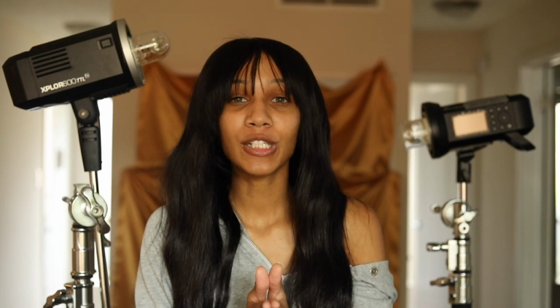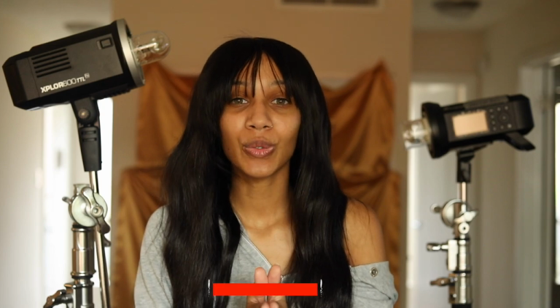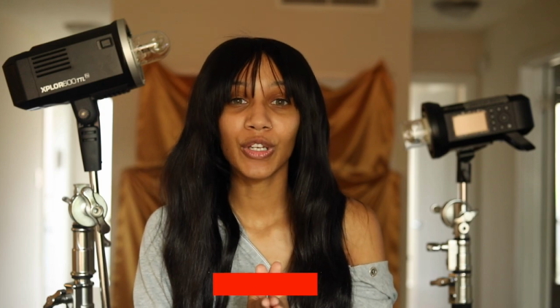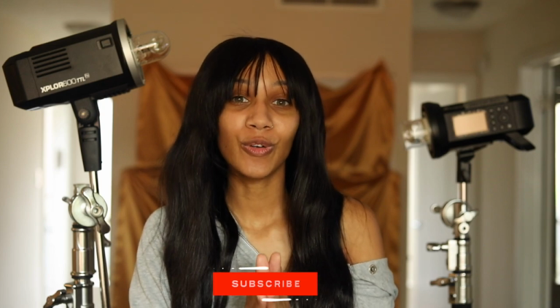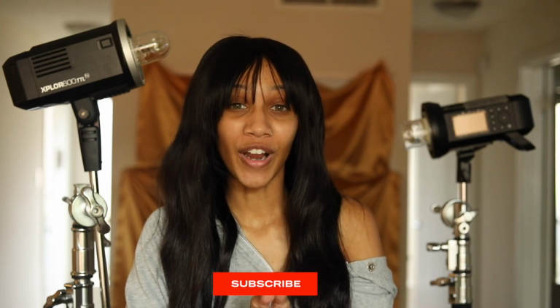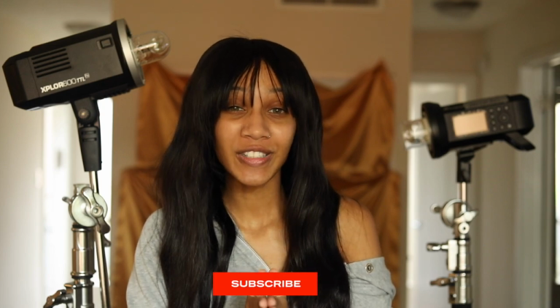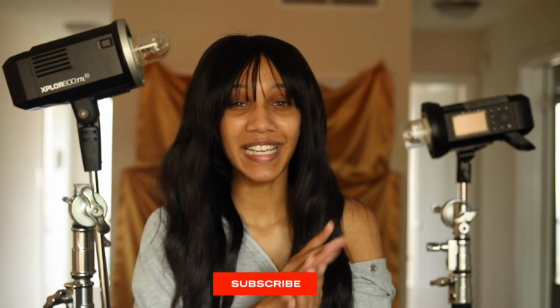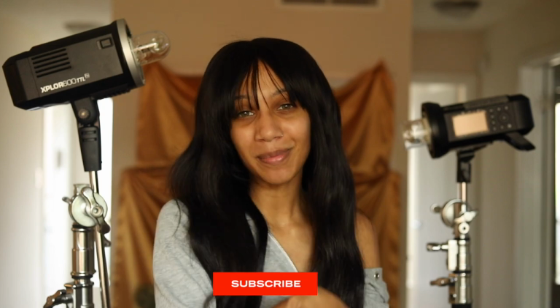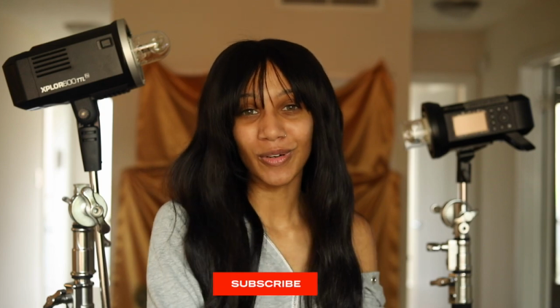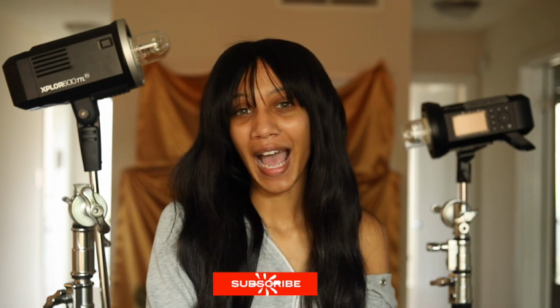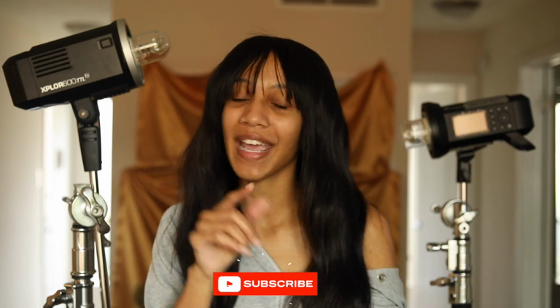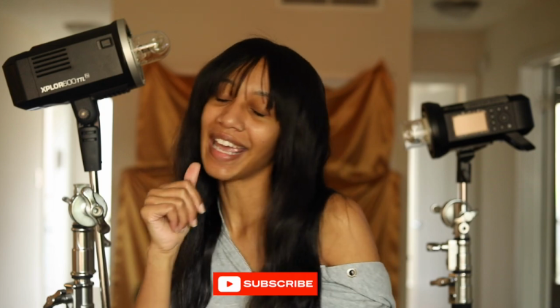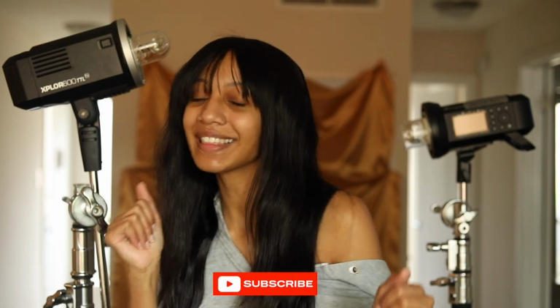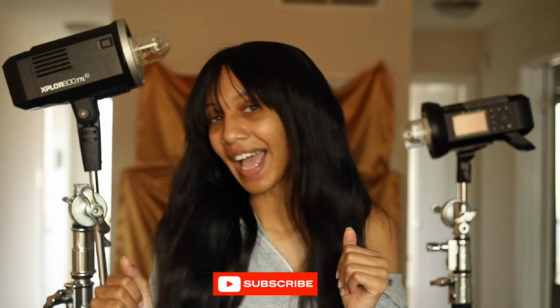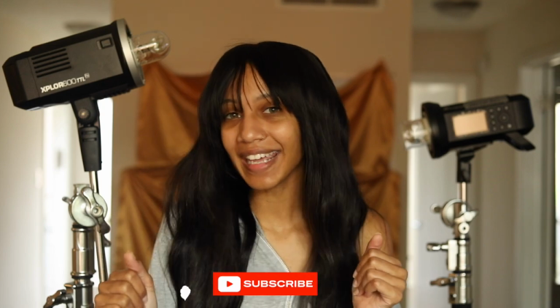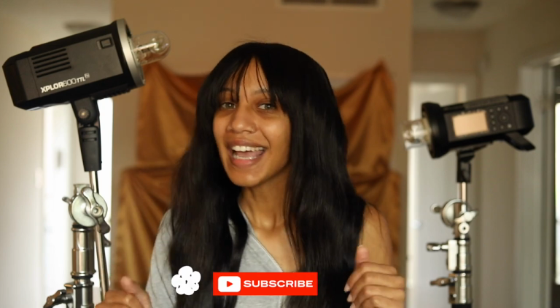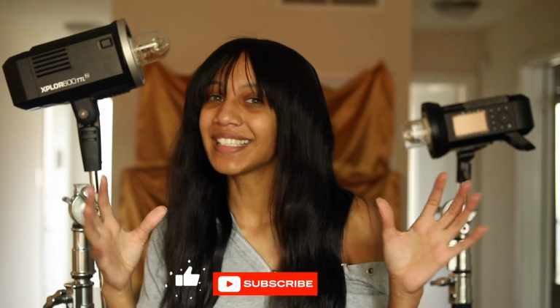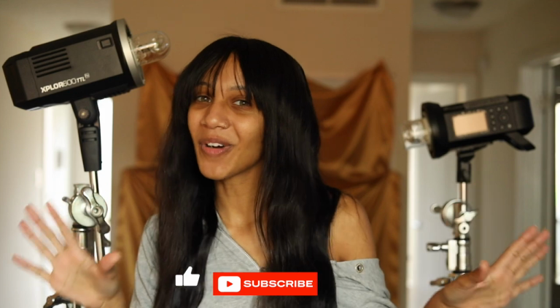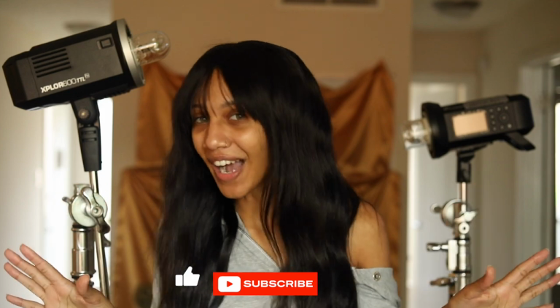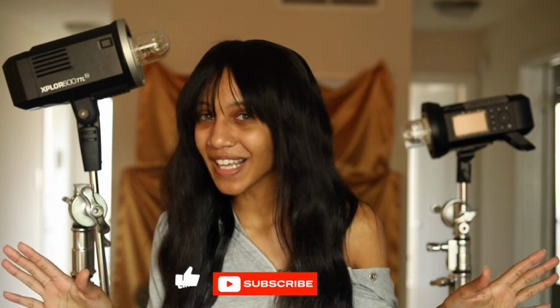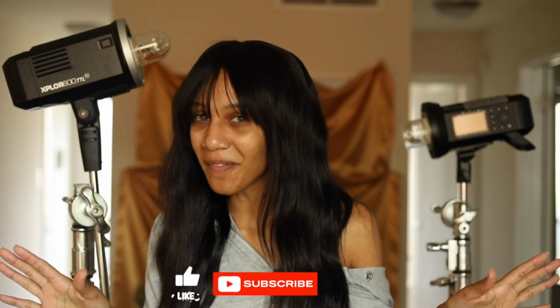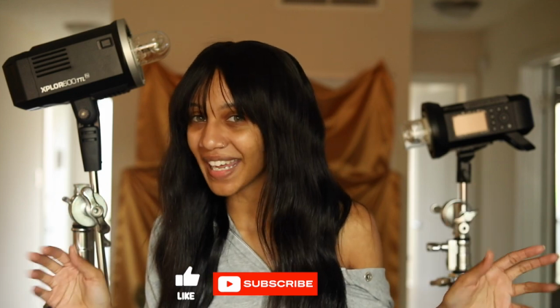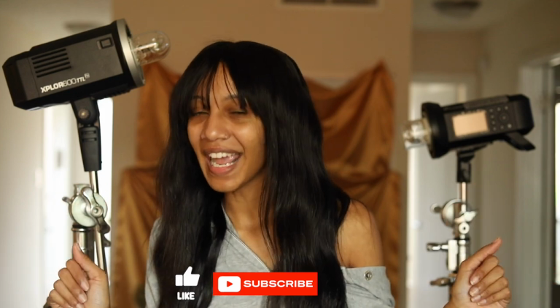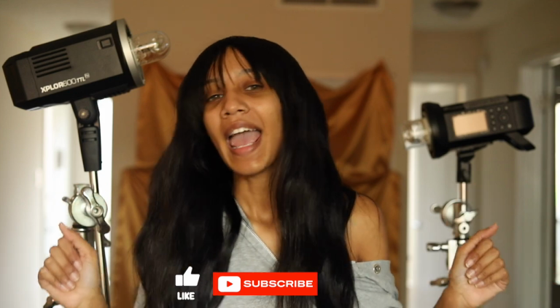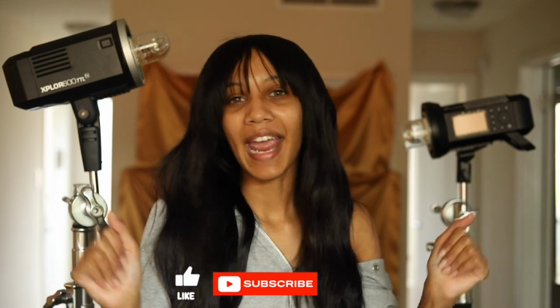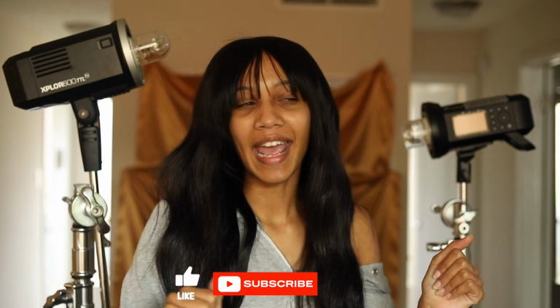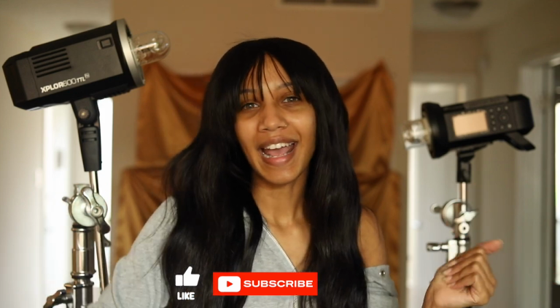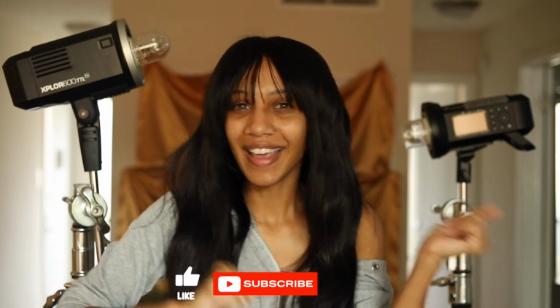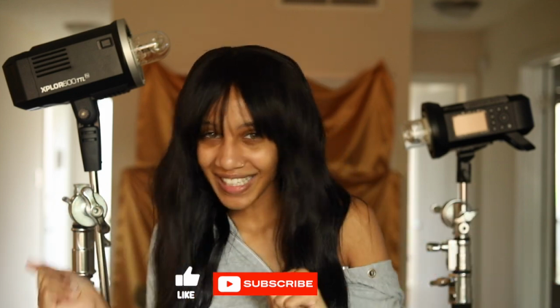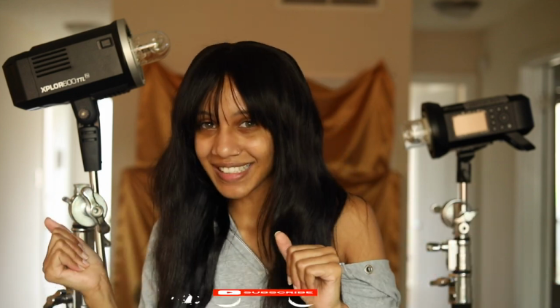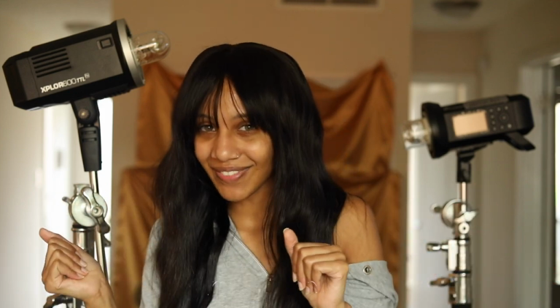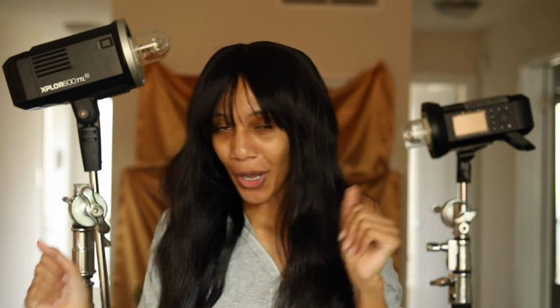Make sure you first hit subscribe and hit like to see more content from me, and then we can get into this video.